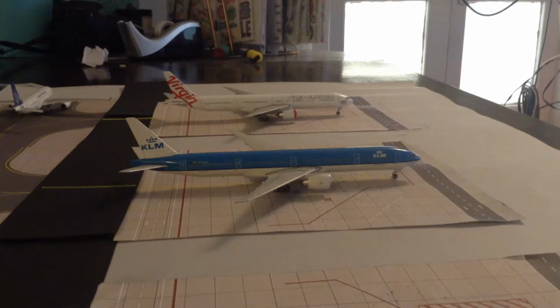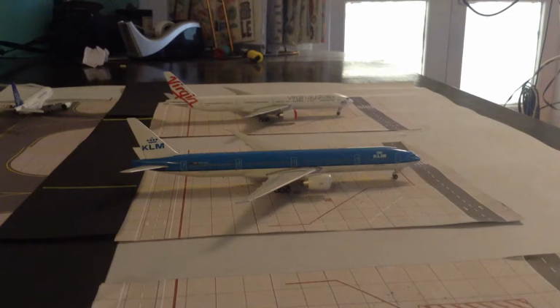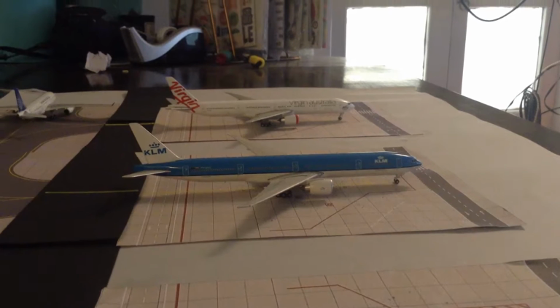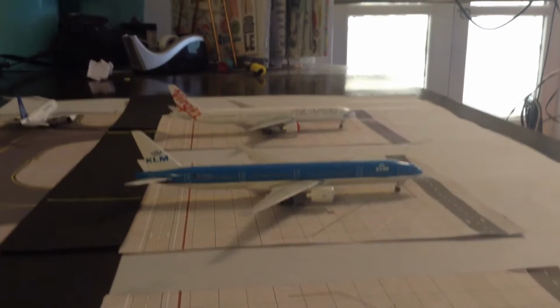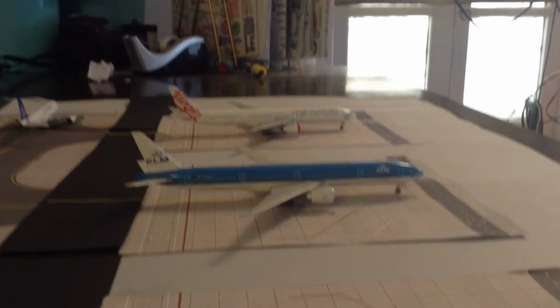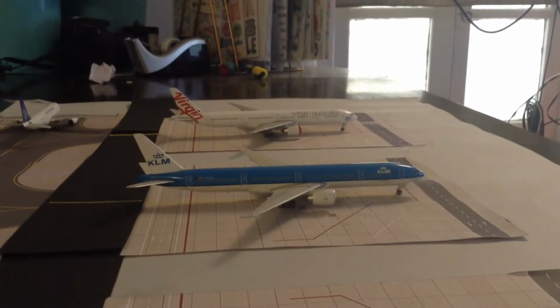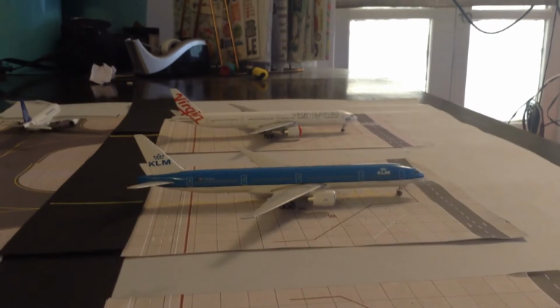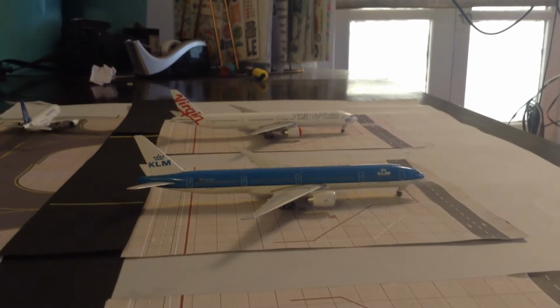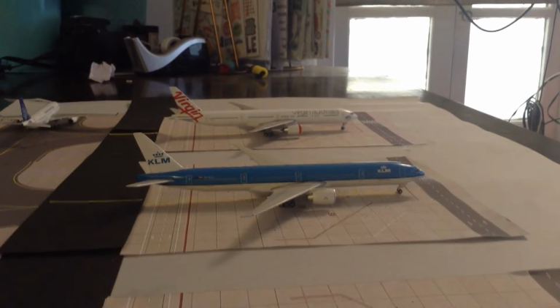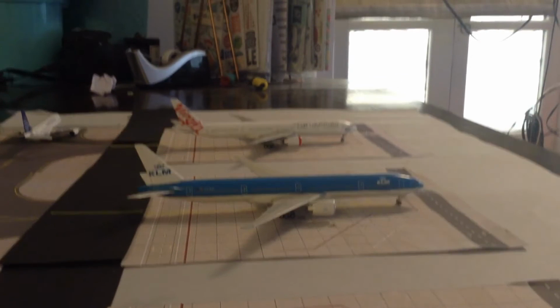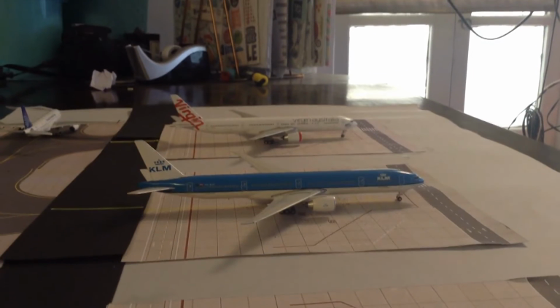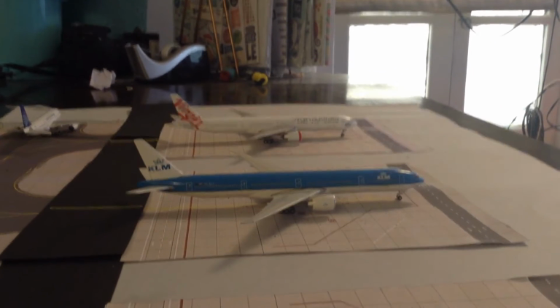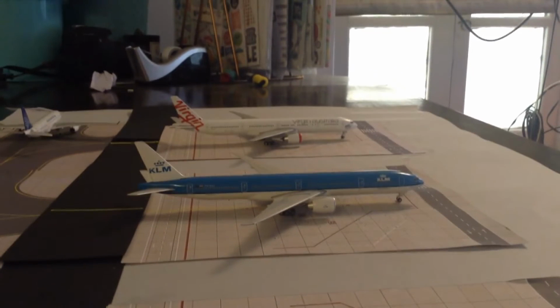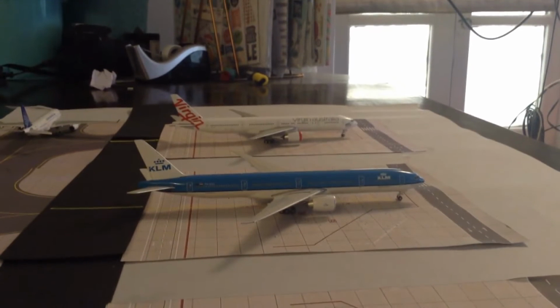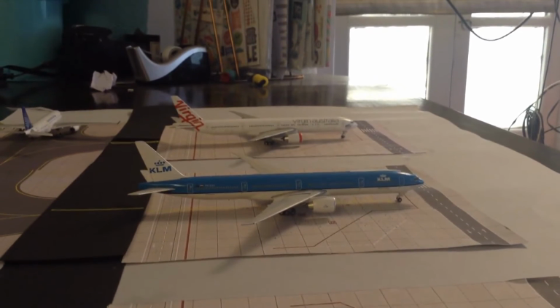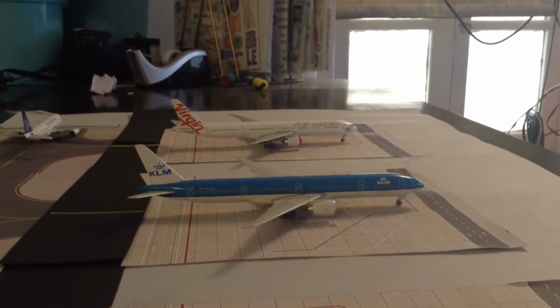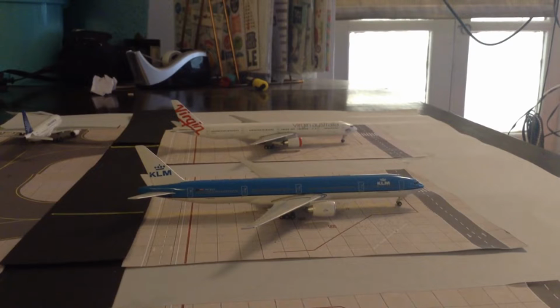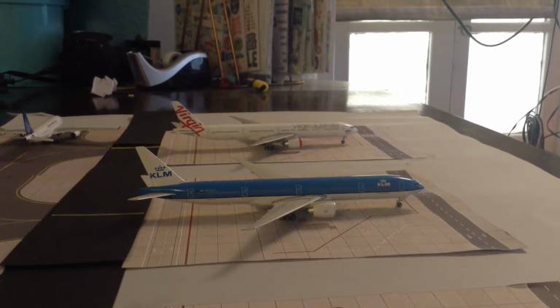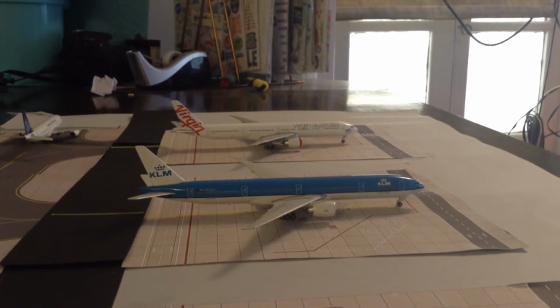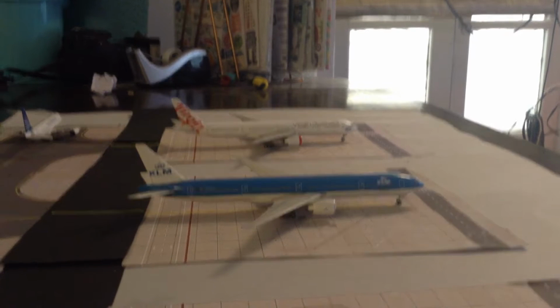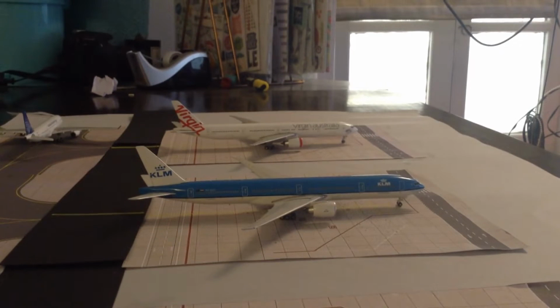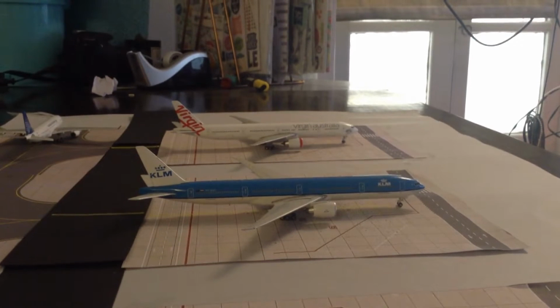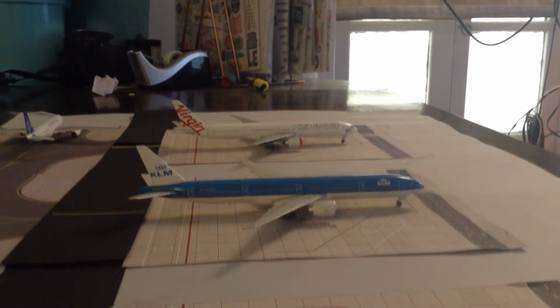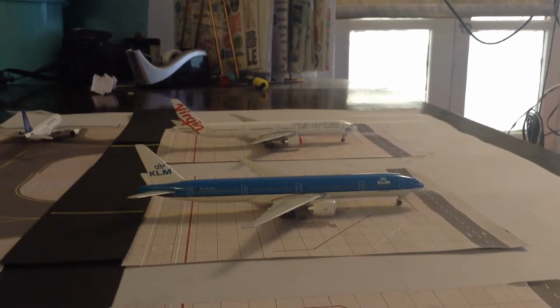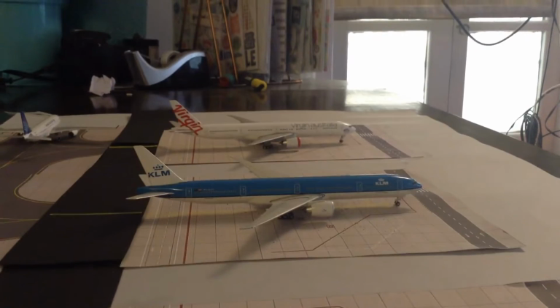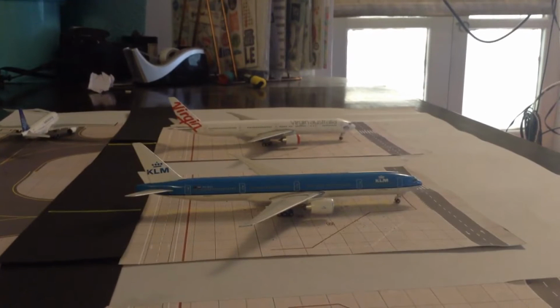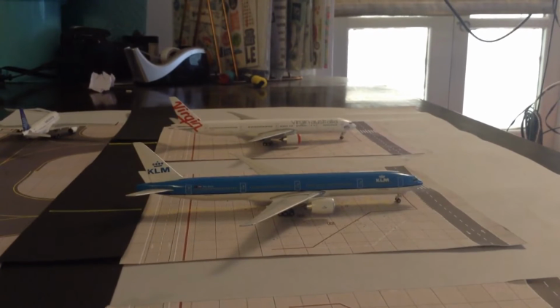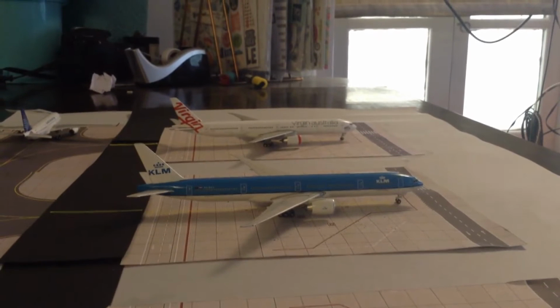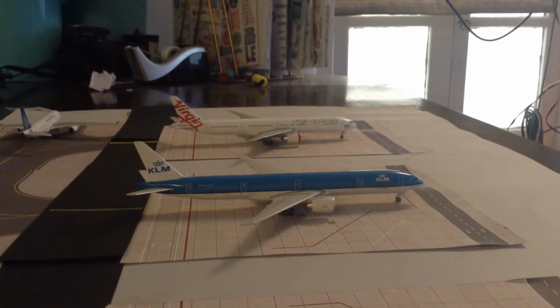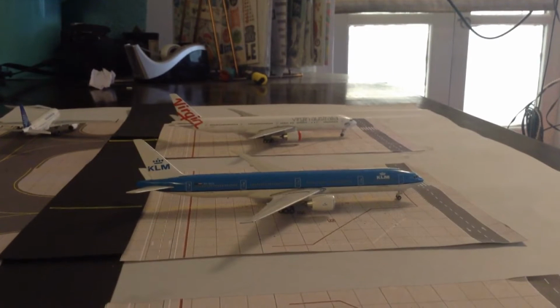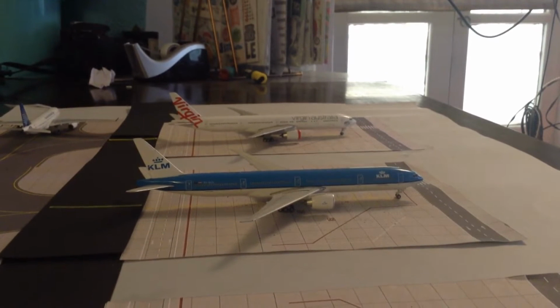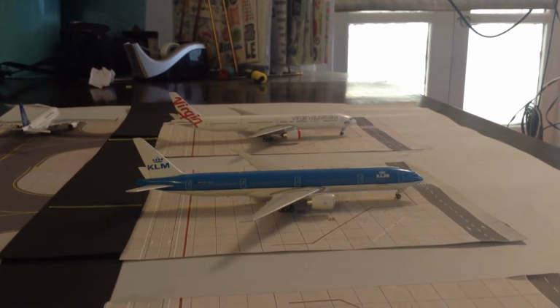Hey guys, what's up? It's LED here and today I'll just be doing my fictional airport update number 7. I hope you guys enjoy.